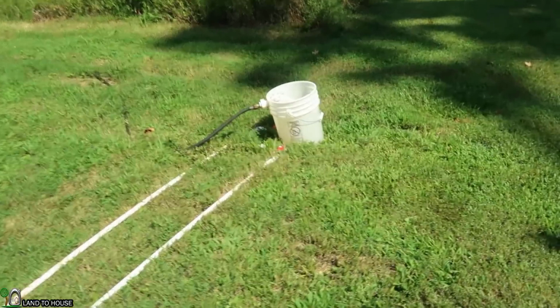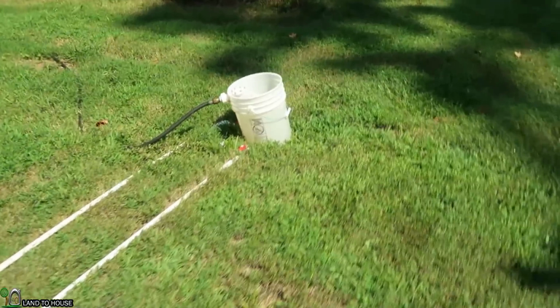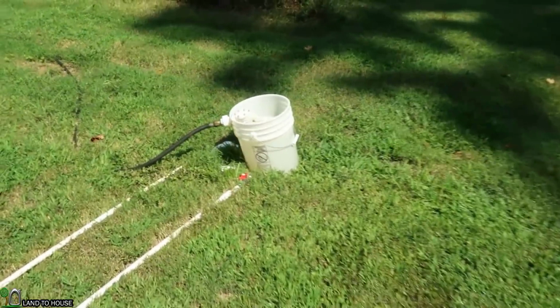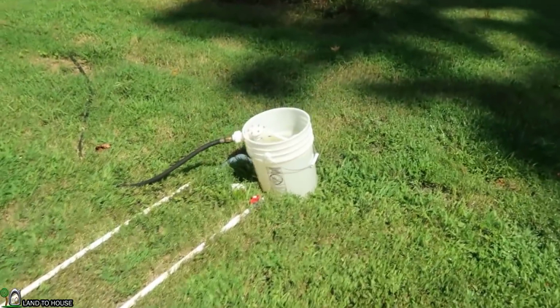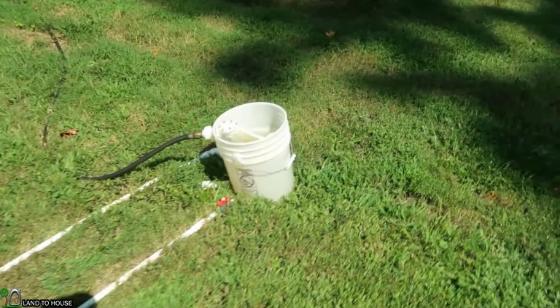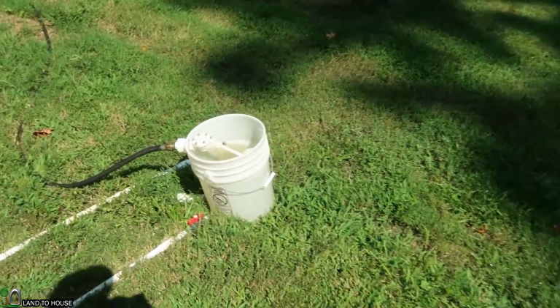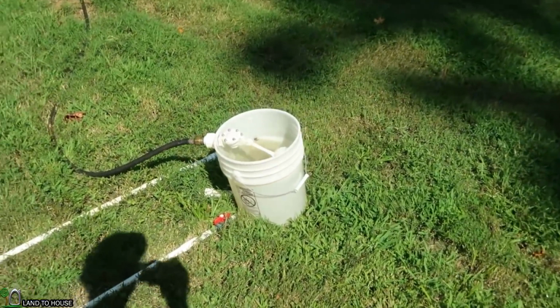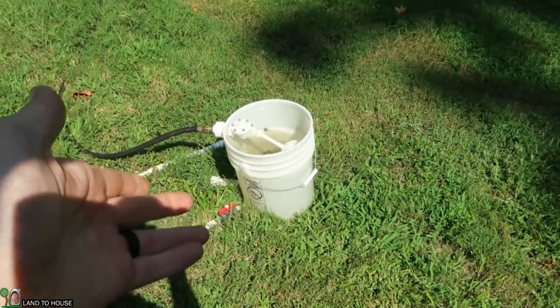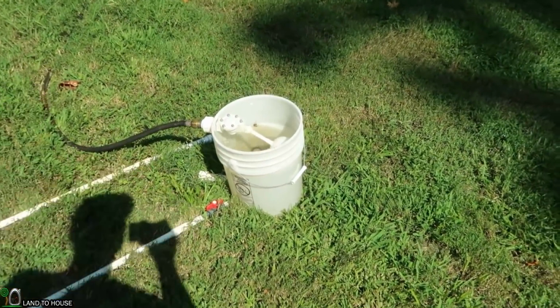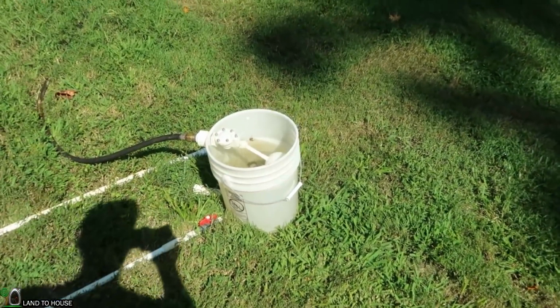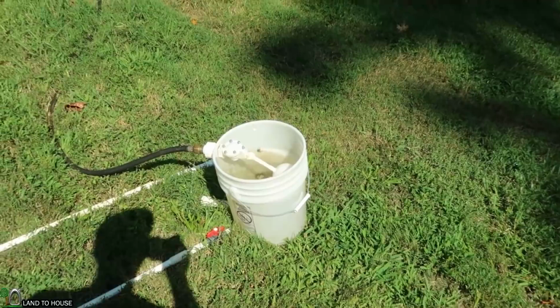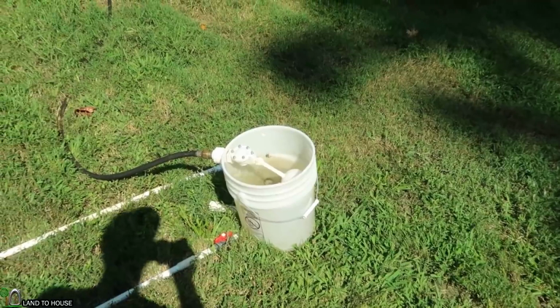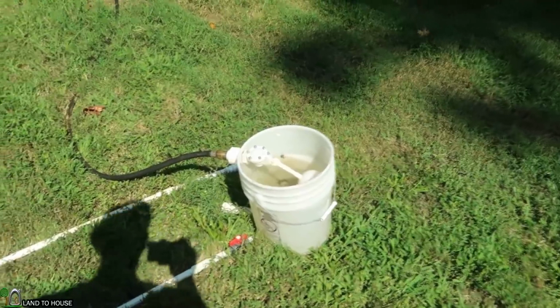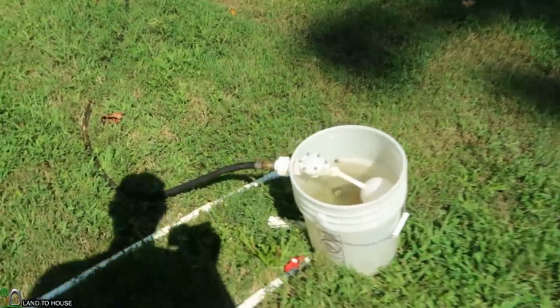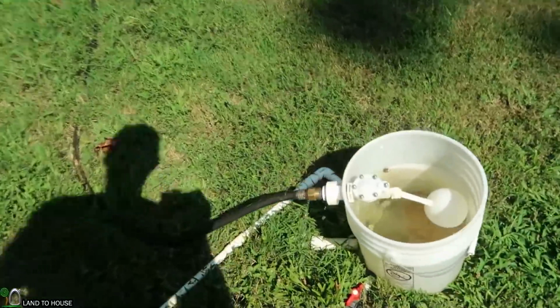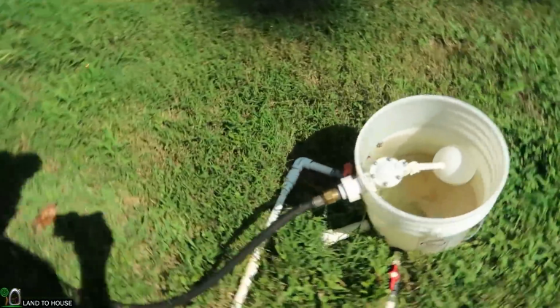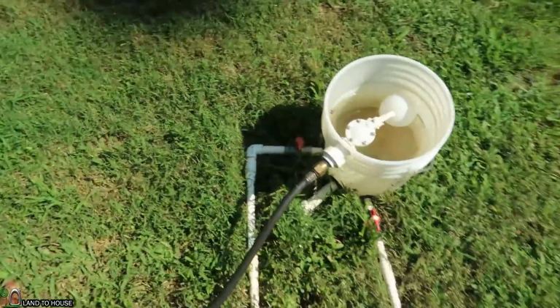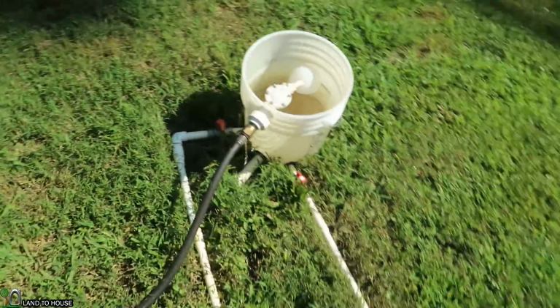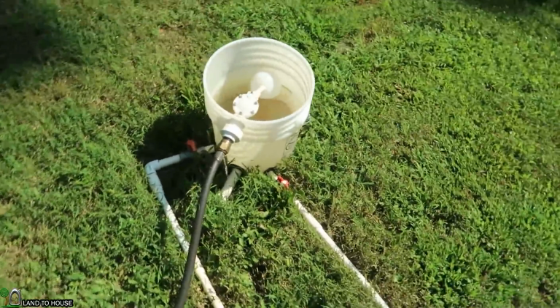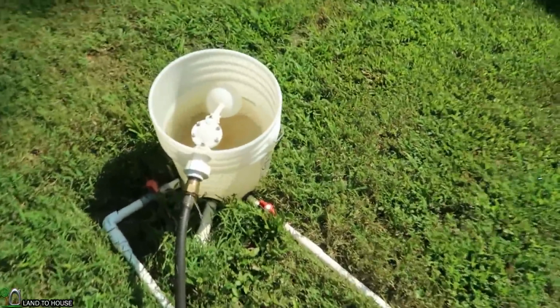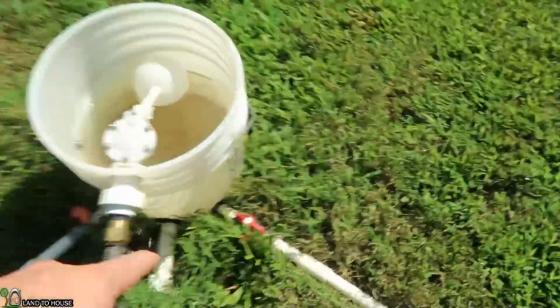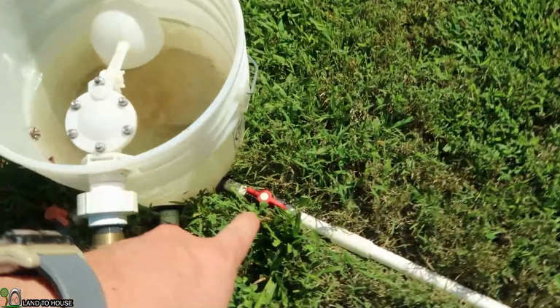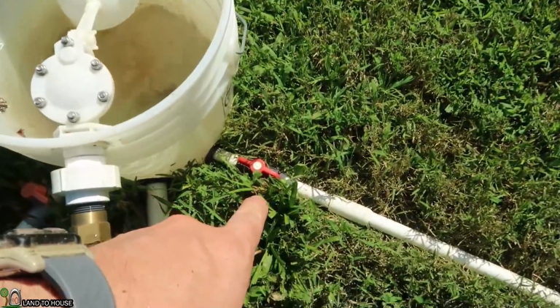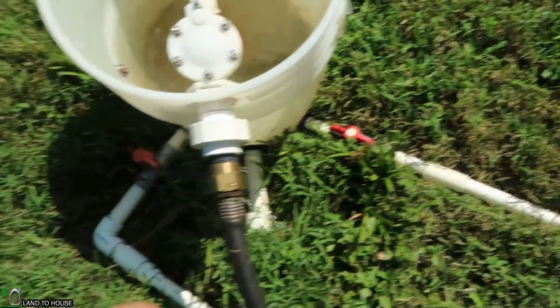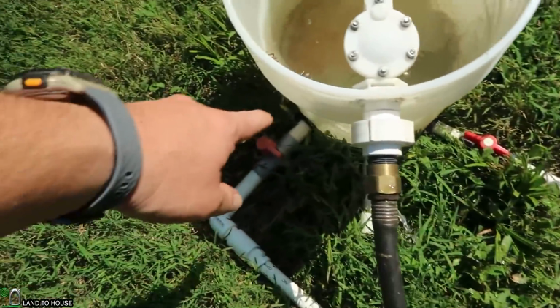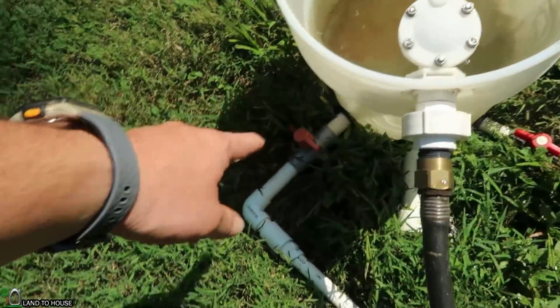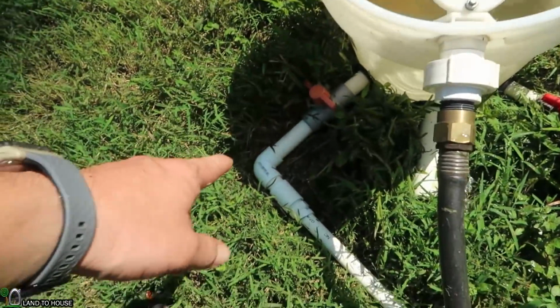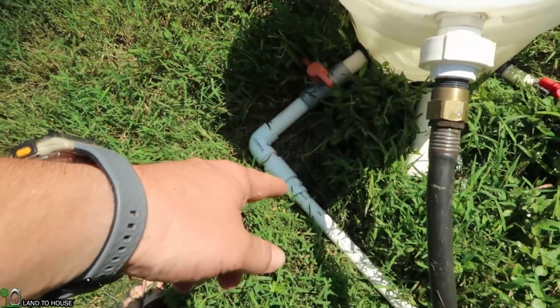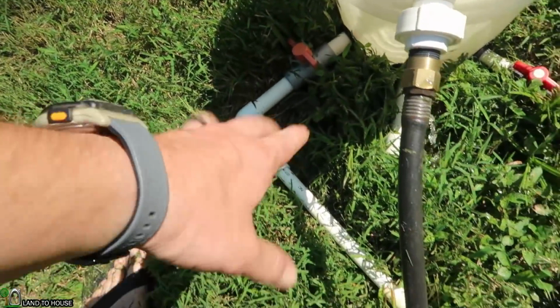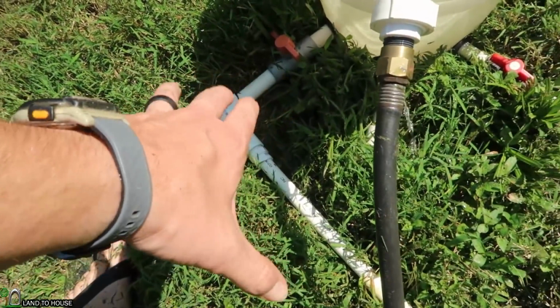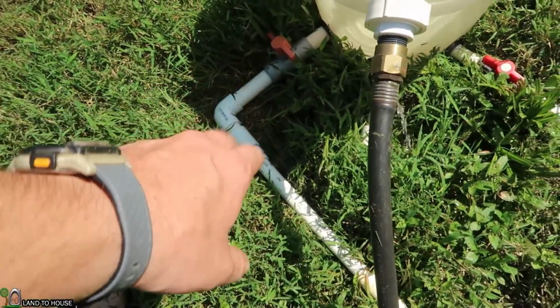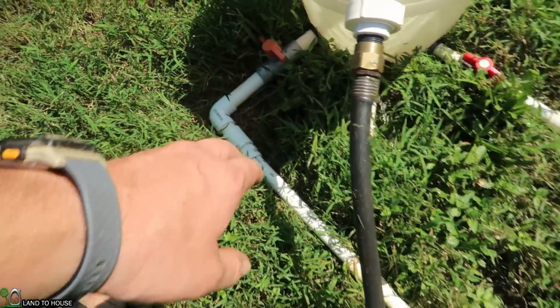Normally the ram pump would be in a creek or small river, but in this case I have a bucket with a float valve, and there are two half-inch drive pipes. One's coming straight off right here, and the other one's coming off a little bit on the side, but it should be just fine.